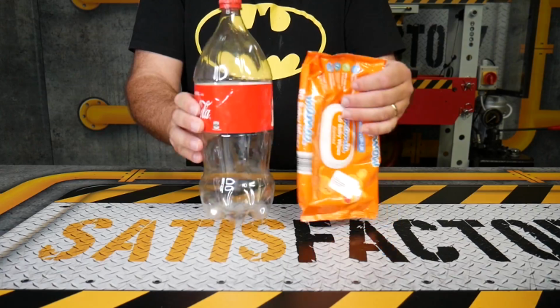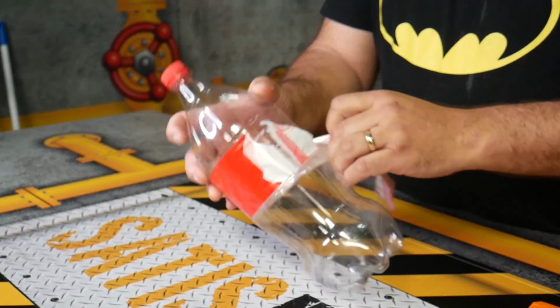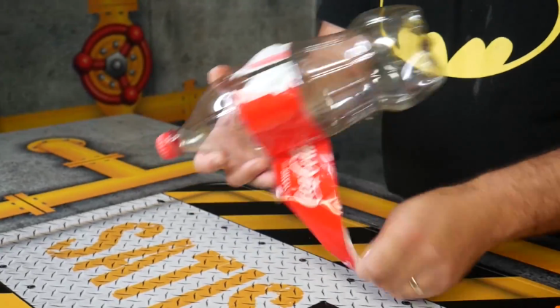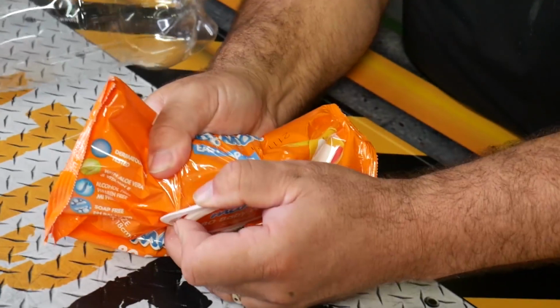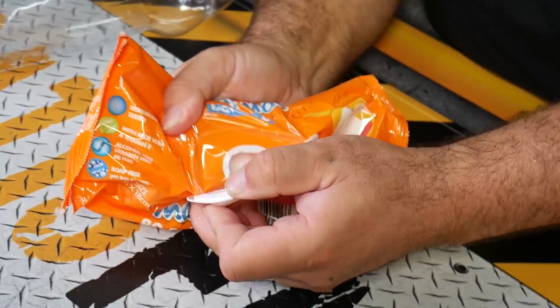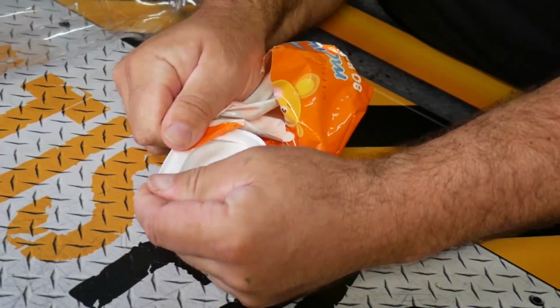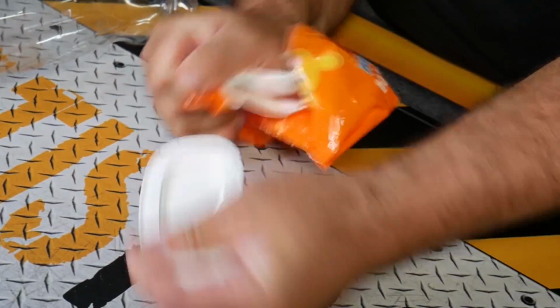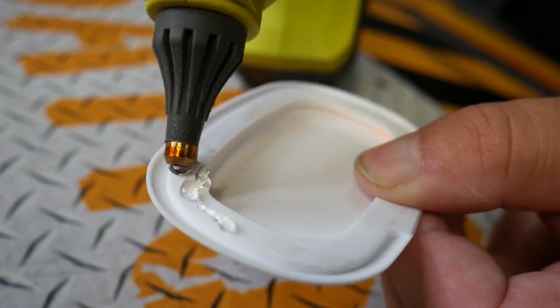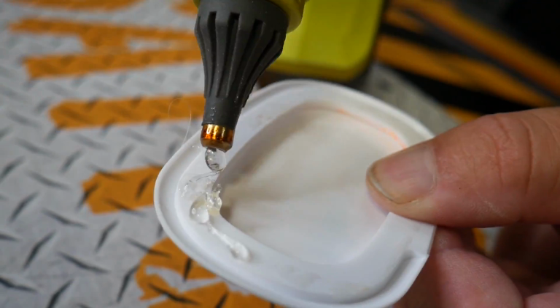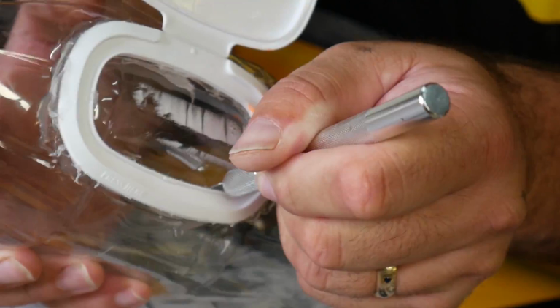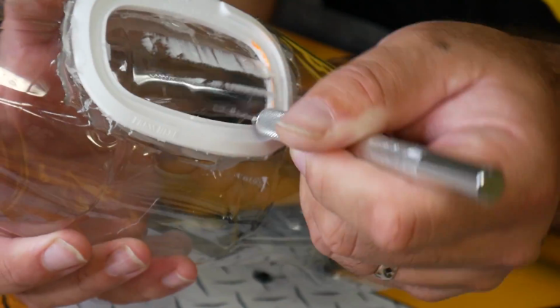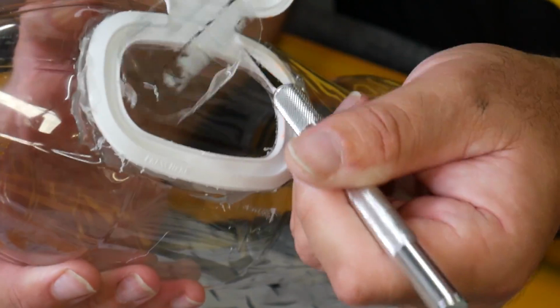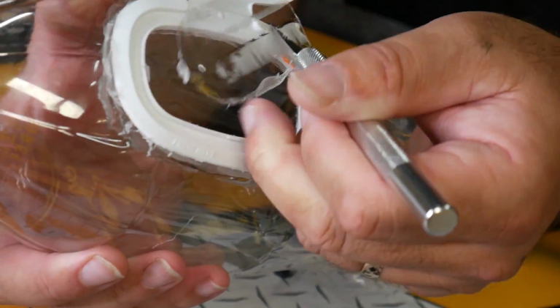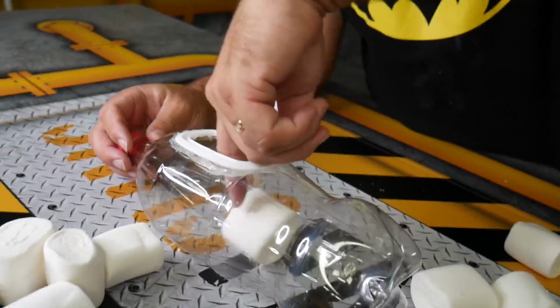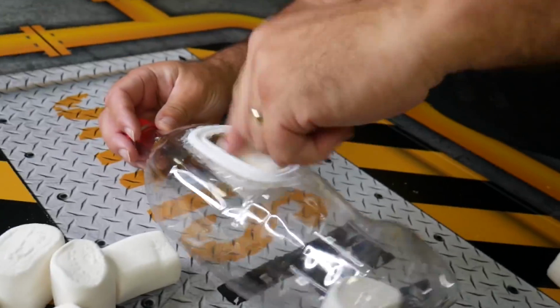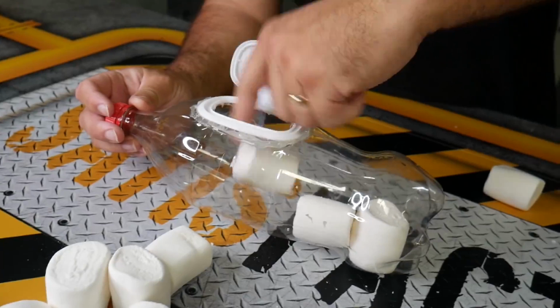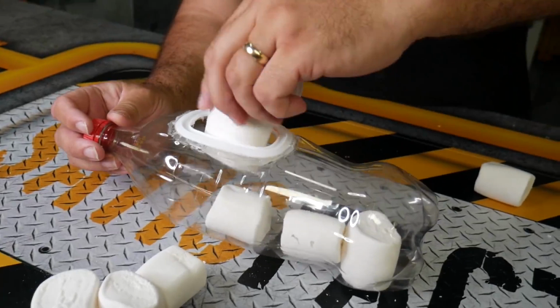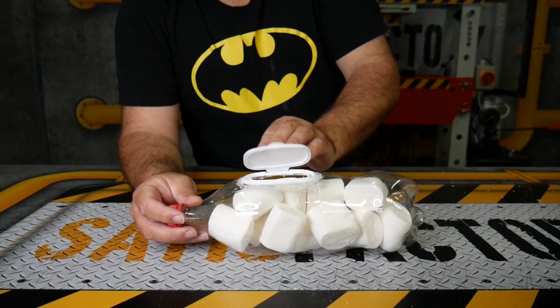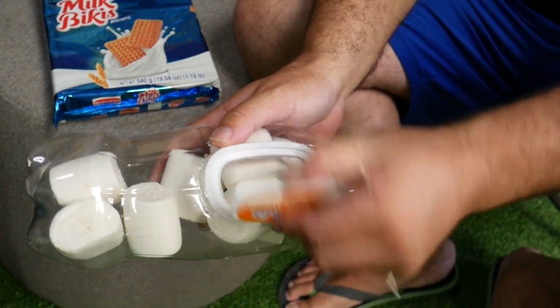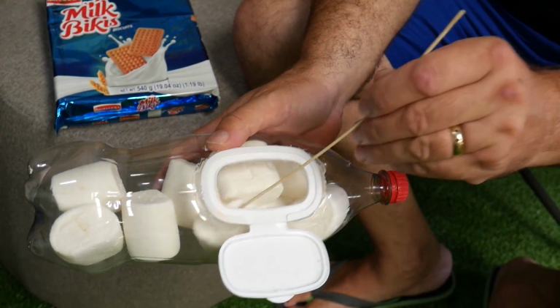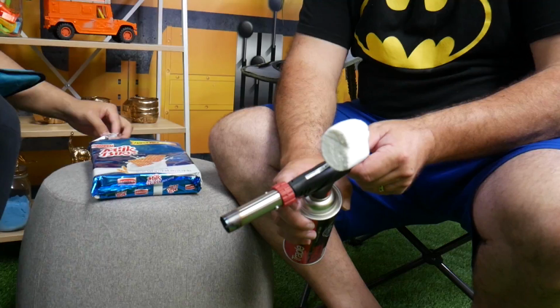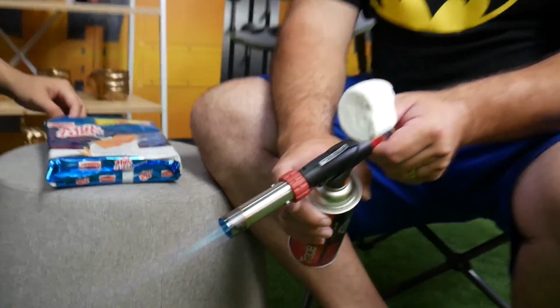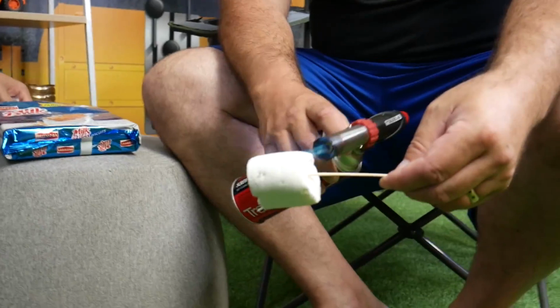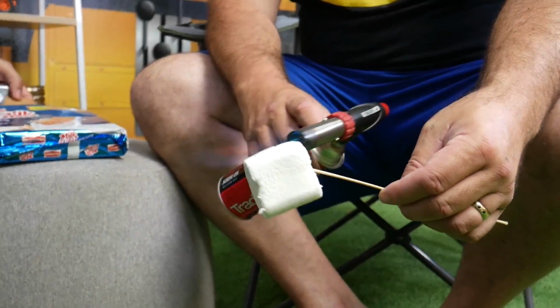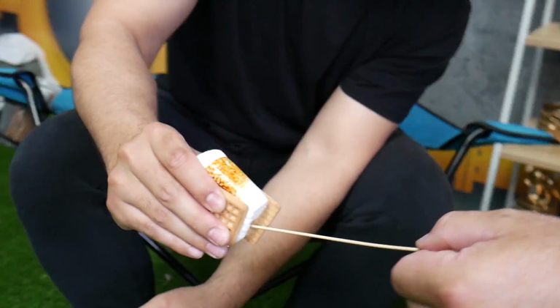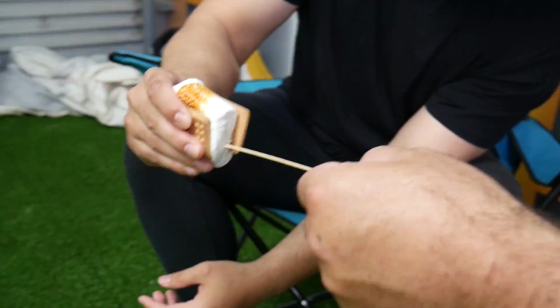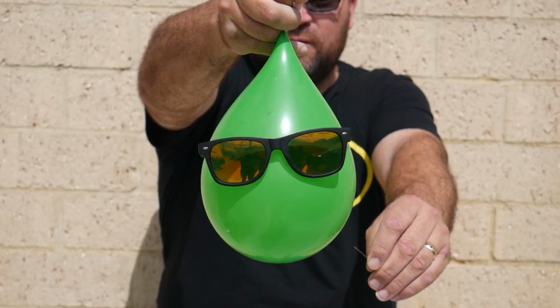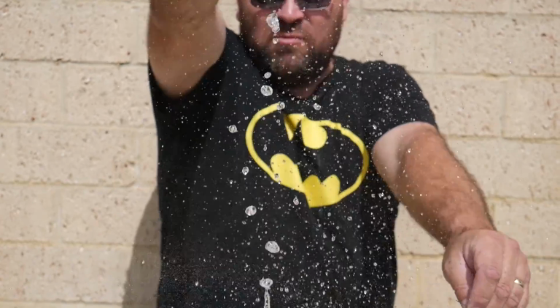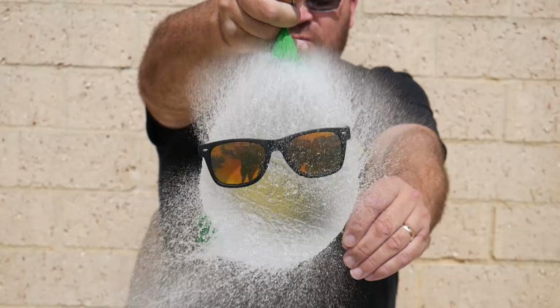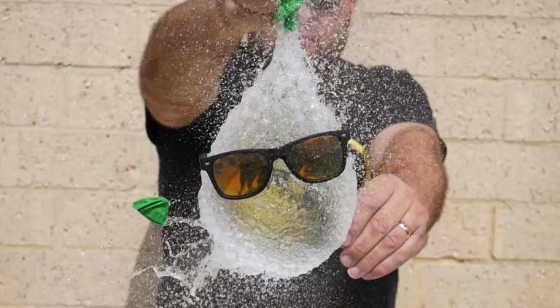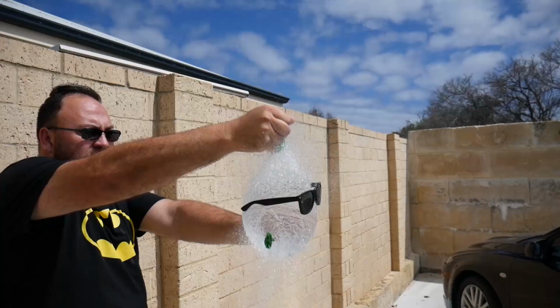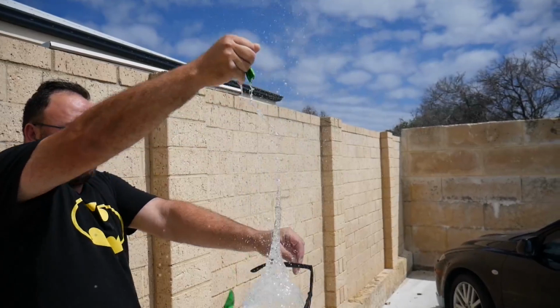Coke bottle, lid of a baby wipes container — hot glue it onto your bottle, cut the inside out, and put all your marshmallows inside. So when you go camping, you have the coolest food container ever. We also did a whole lot of cool experiments with water balloons.